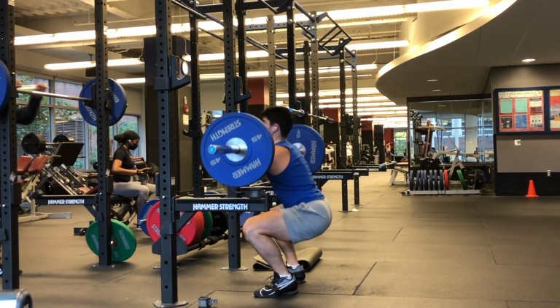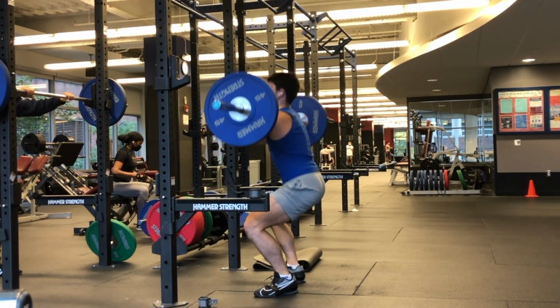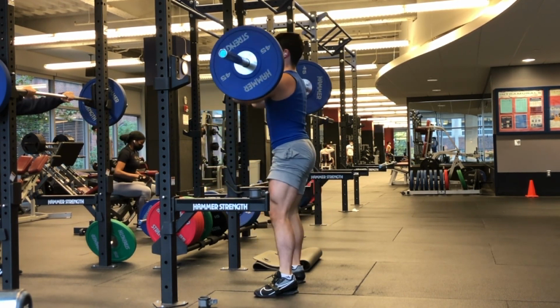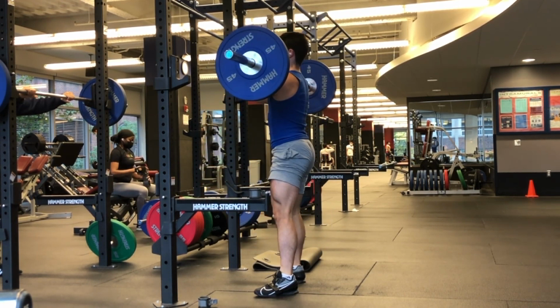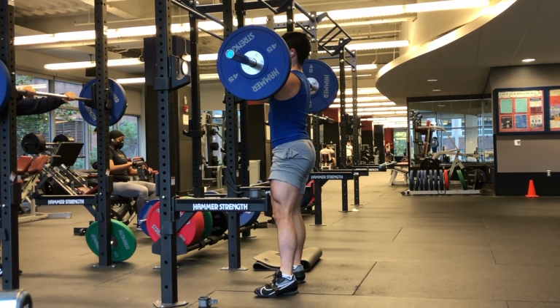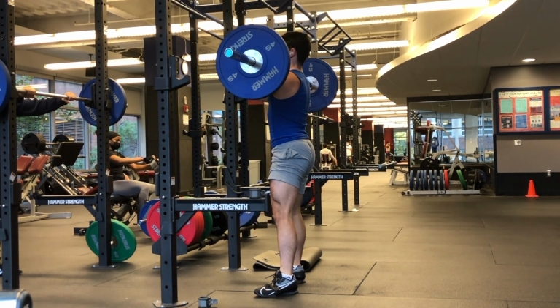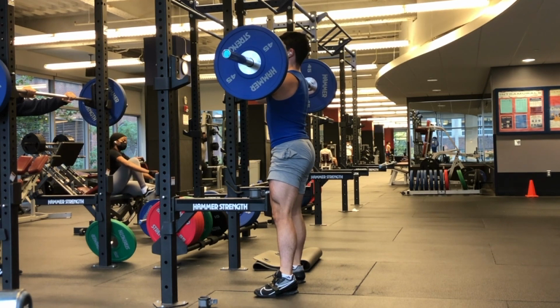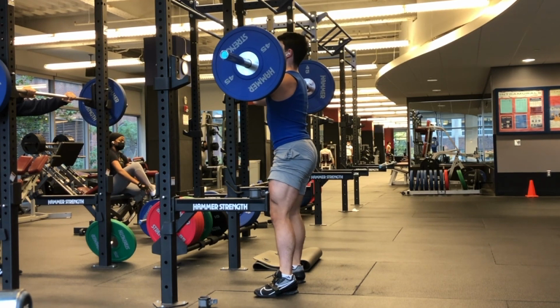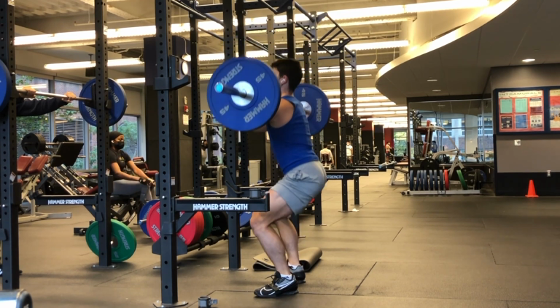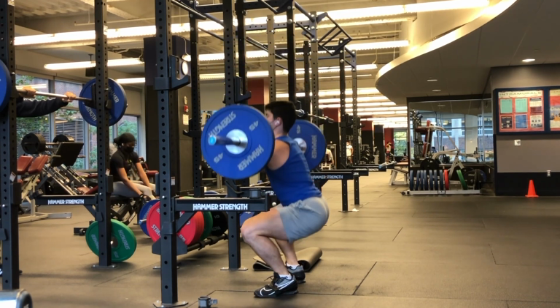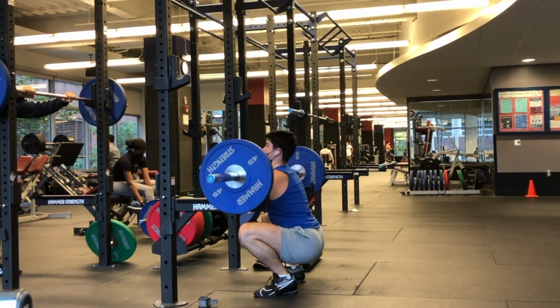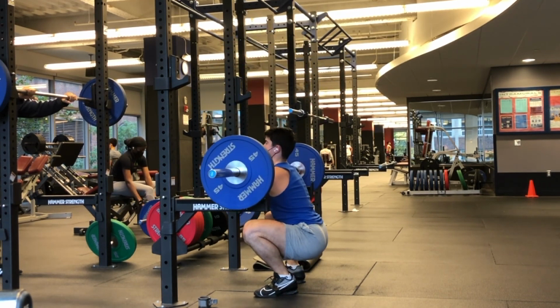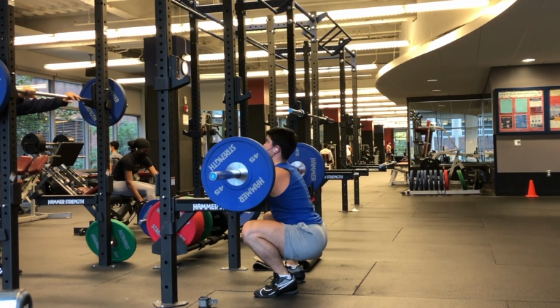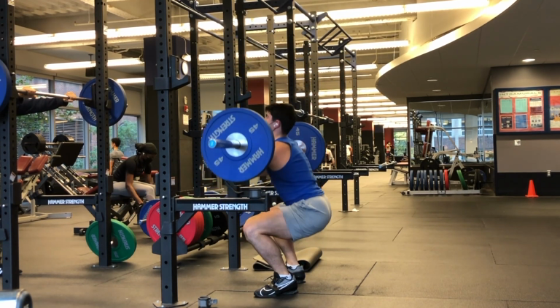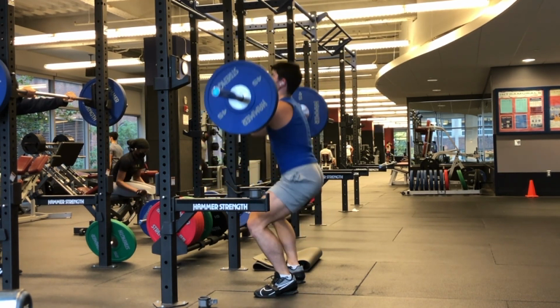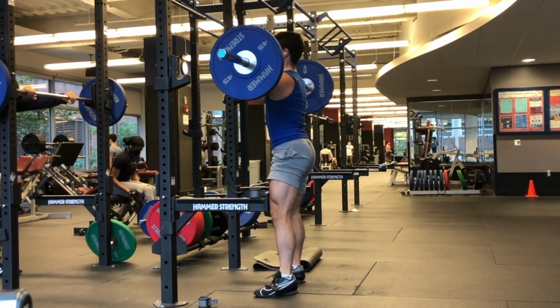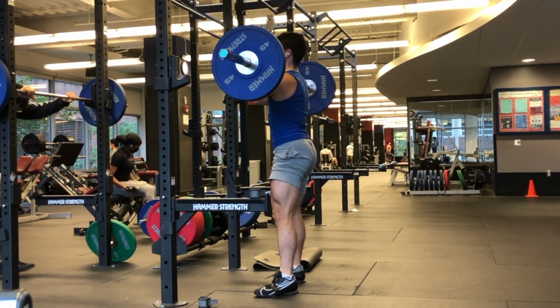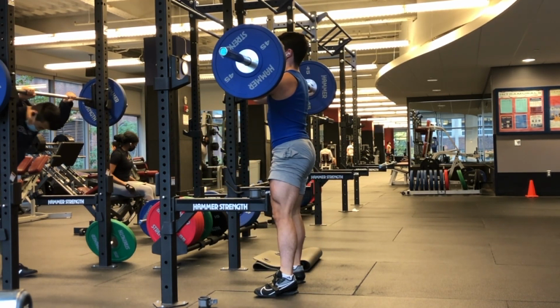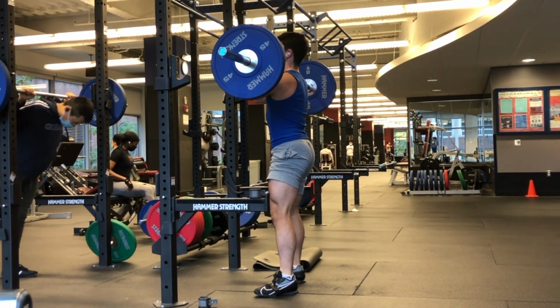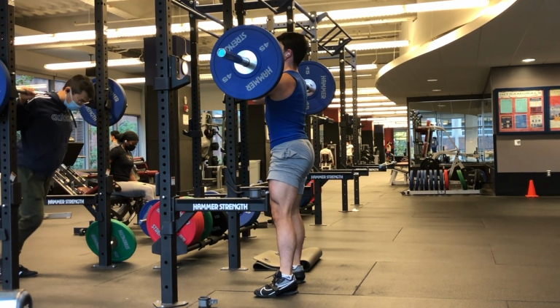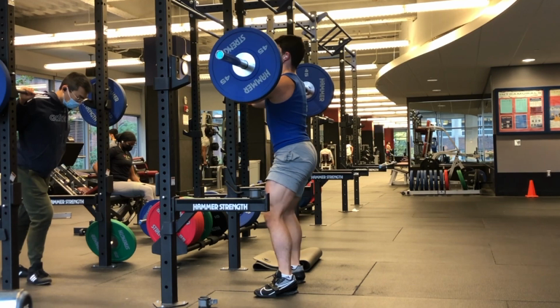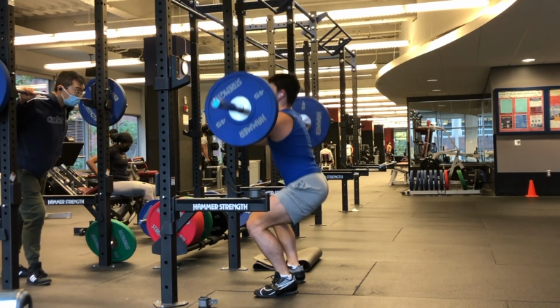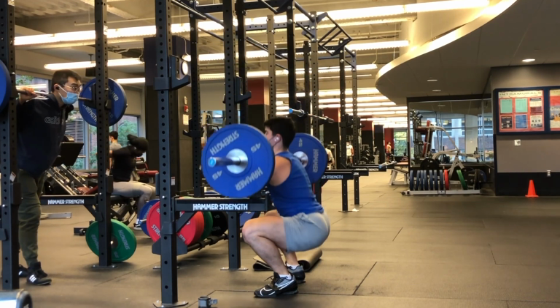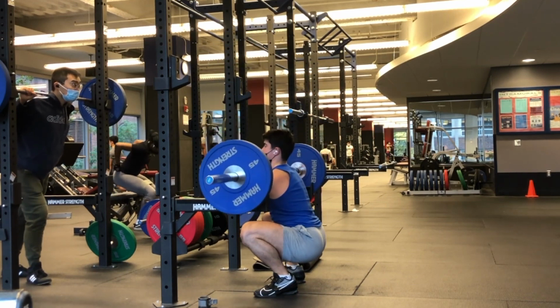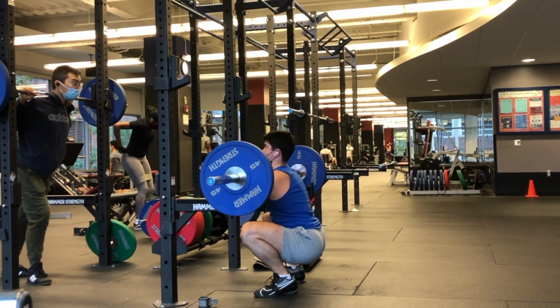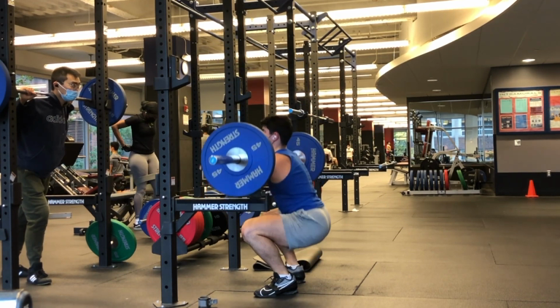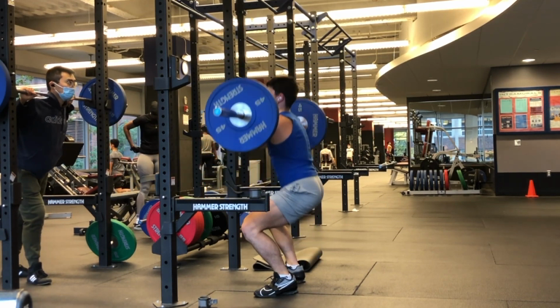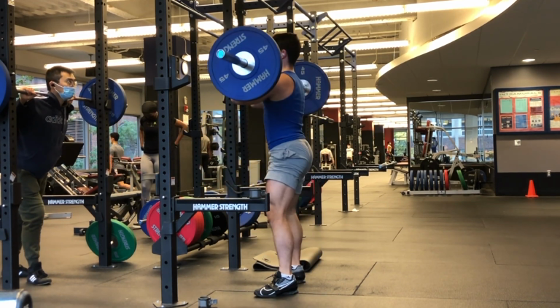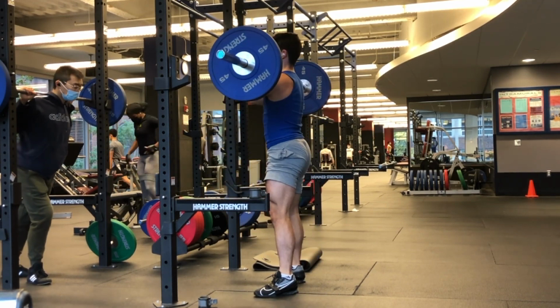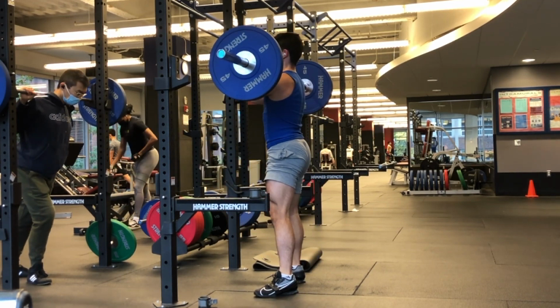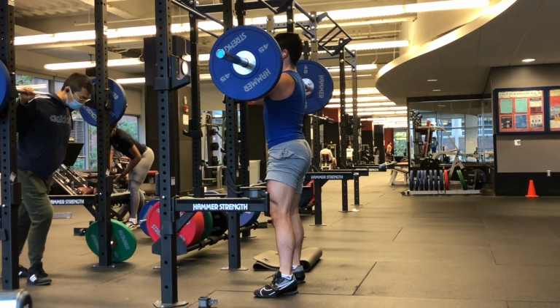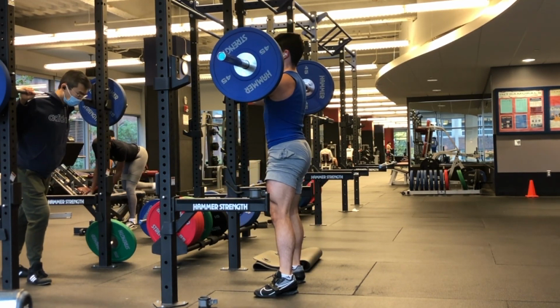You could just see that — I'm pretty upright. I think they look pretty good. Even at the bottom, no butt wink, no nothing. And I don't think I really pushed up on my heels or toes, so I stayed in the base of the foot.